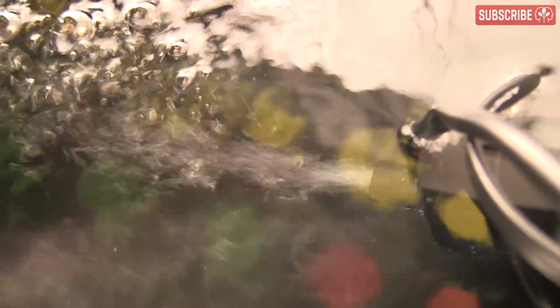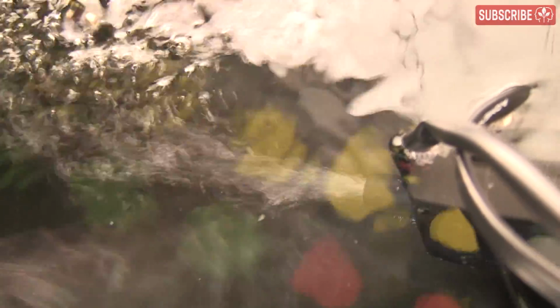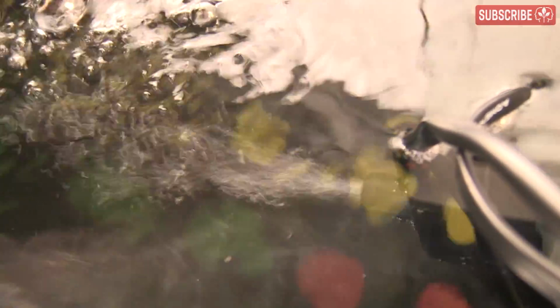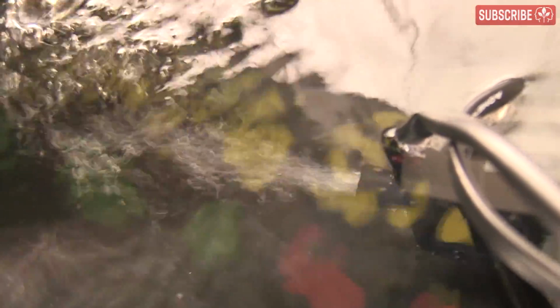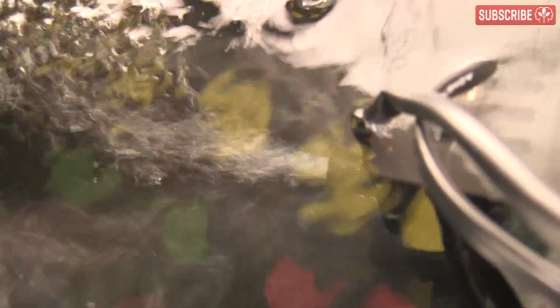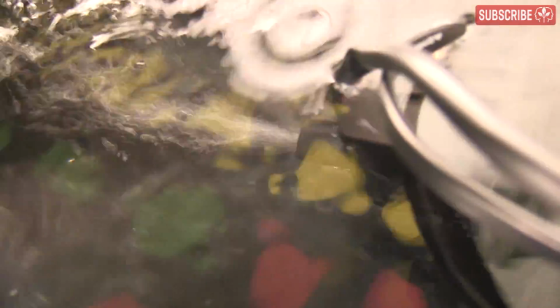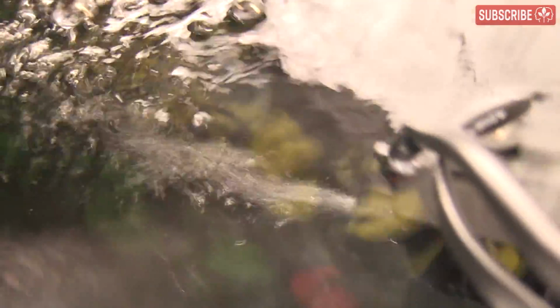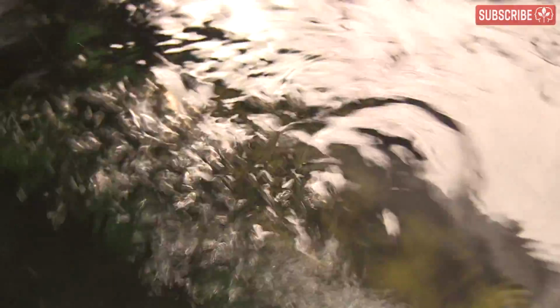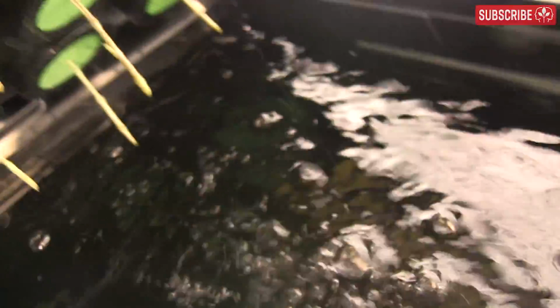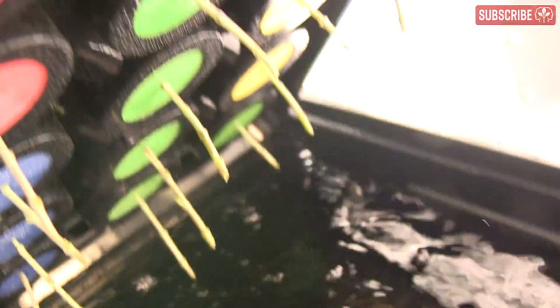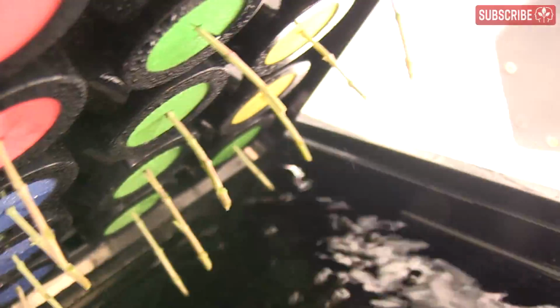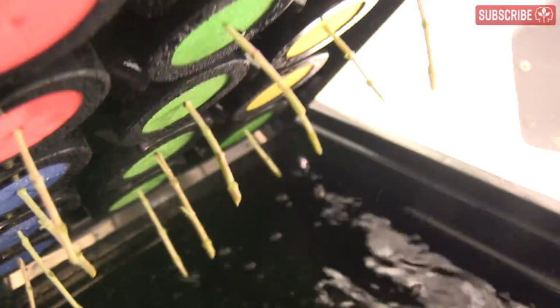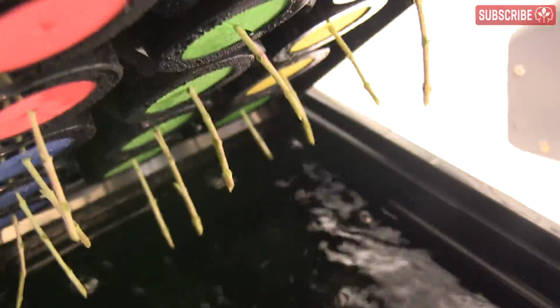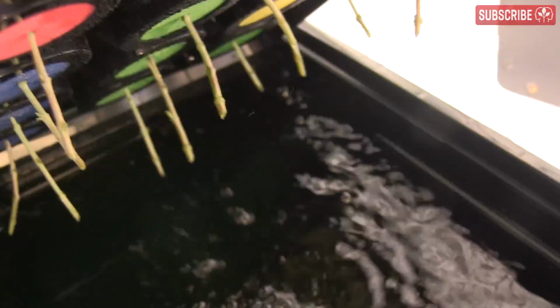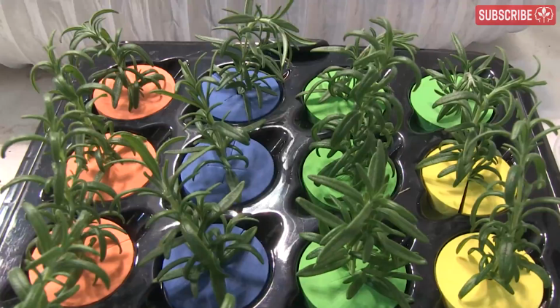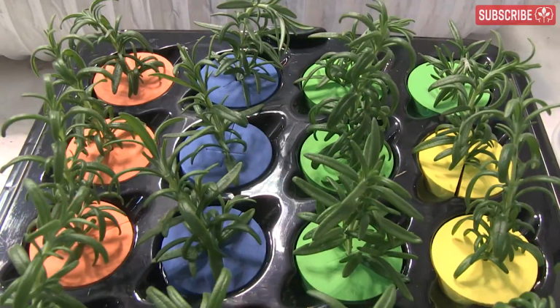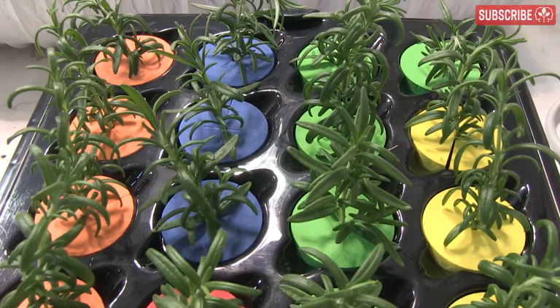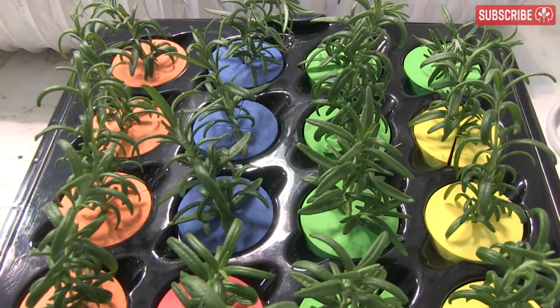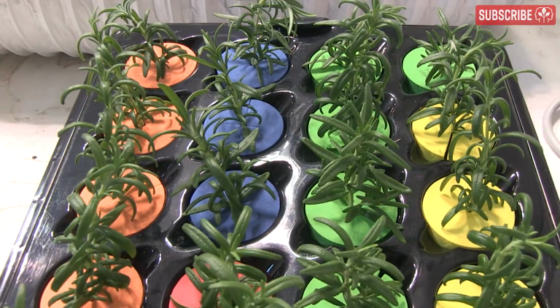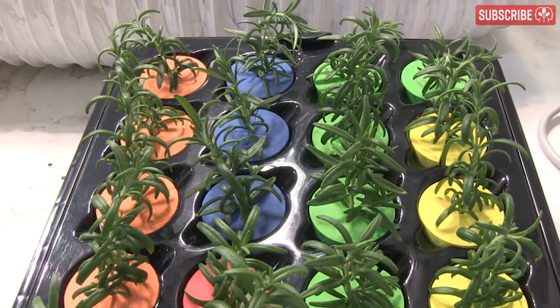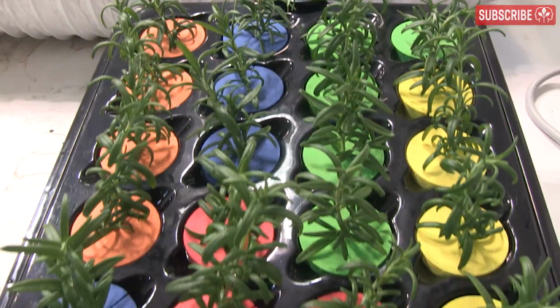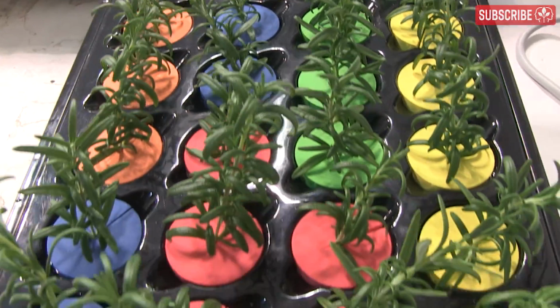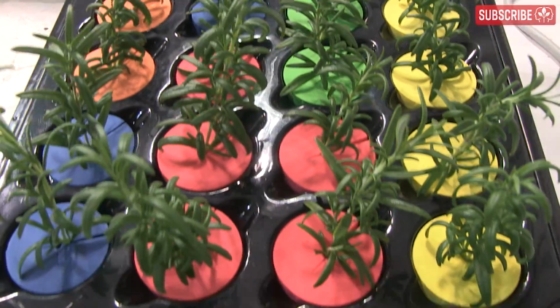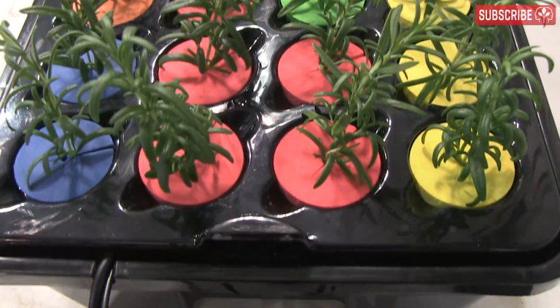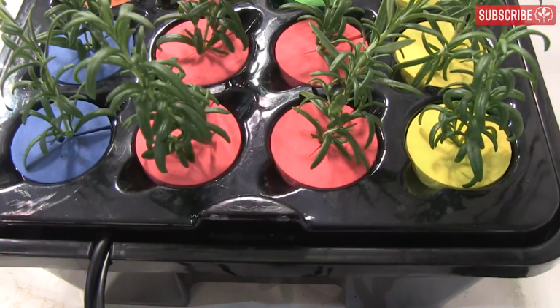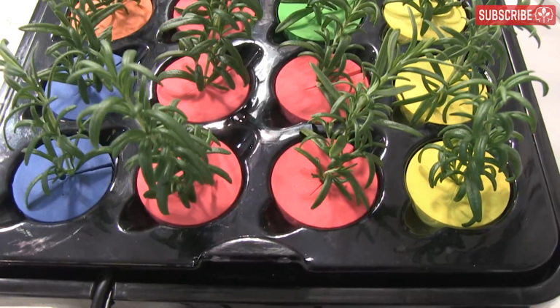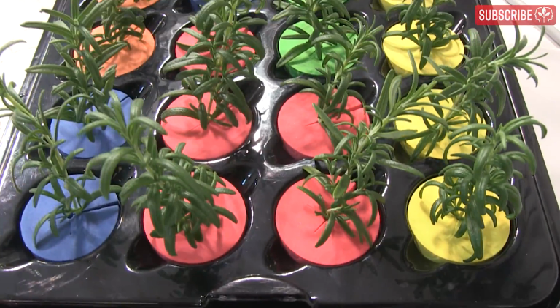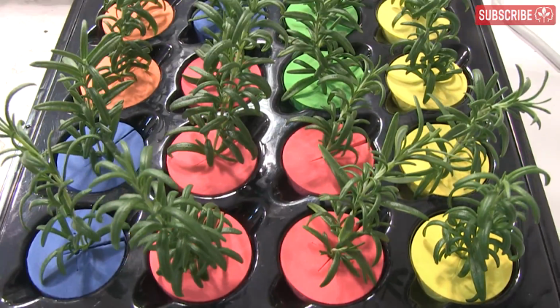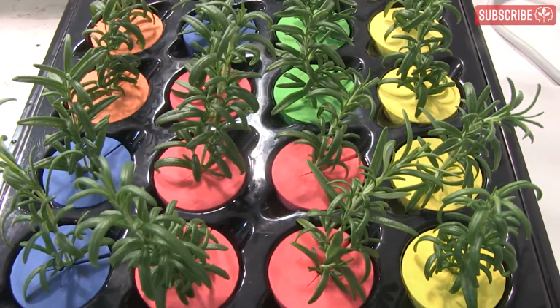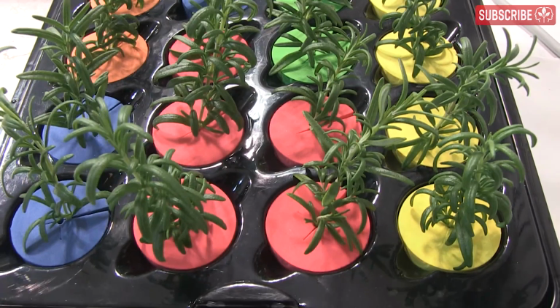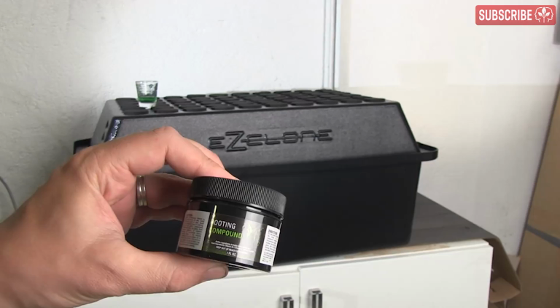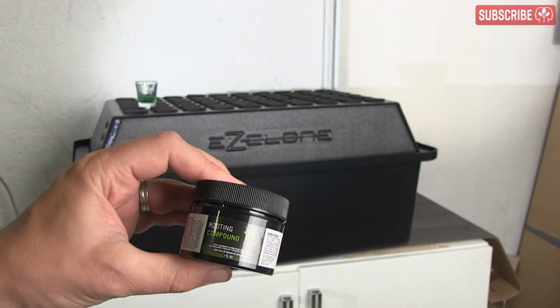You can add ice cubes or fashion some sort of chiller device for larger models, but your best bet is to simply put your cloning machine somewhere cooler in the first place. If you're still having issues, try running your pump on a cycle — say 15 minutes on, 15 minutes off.